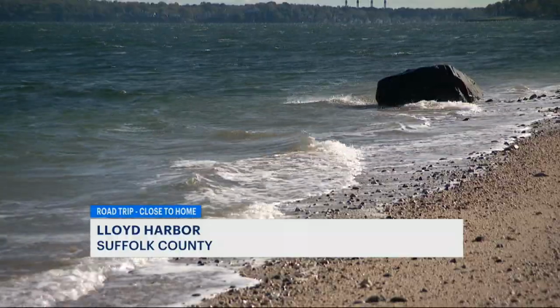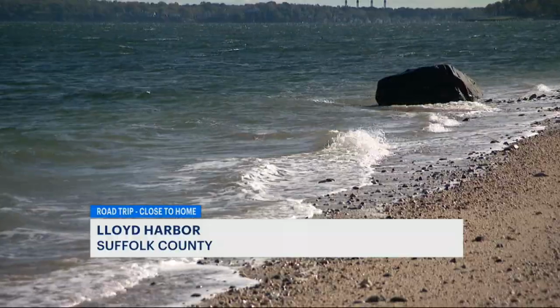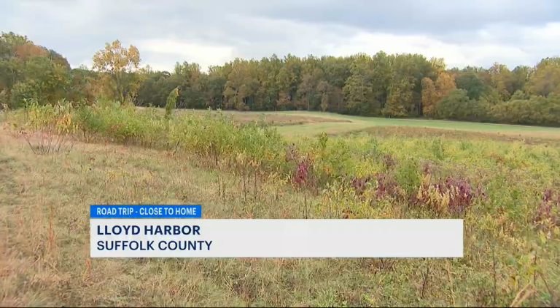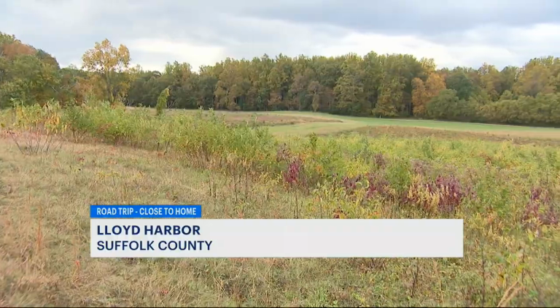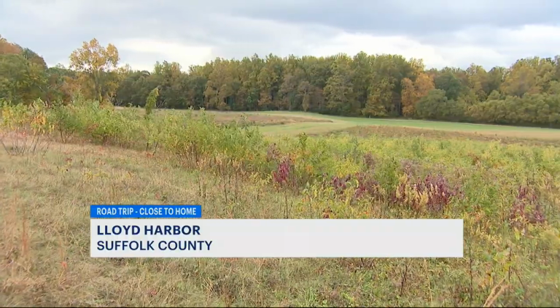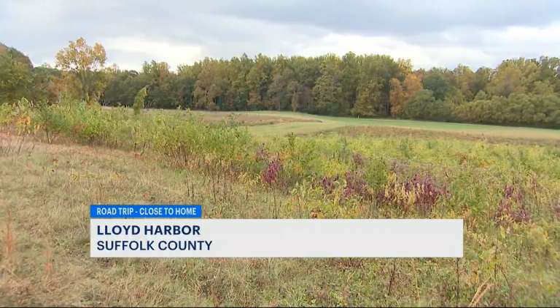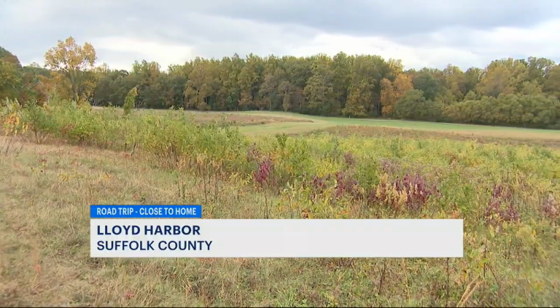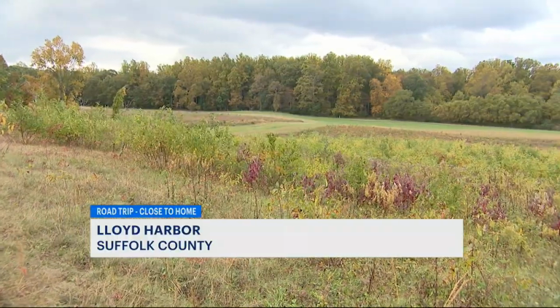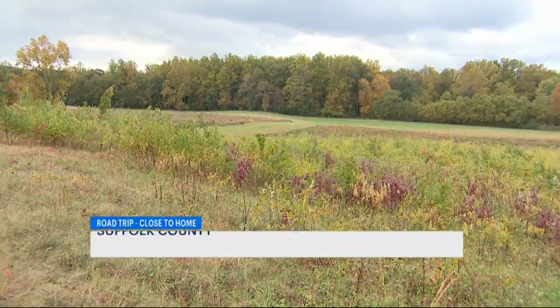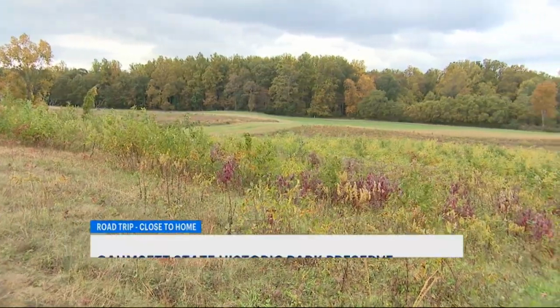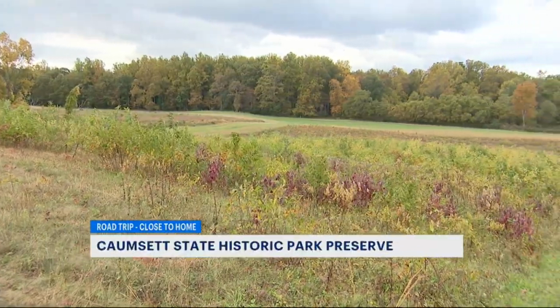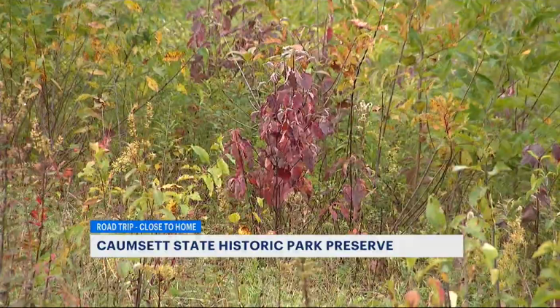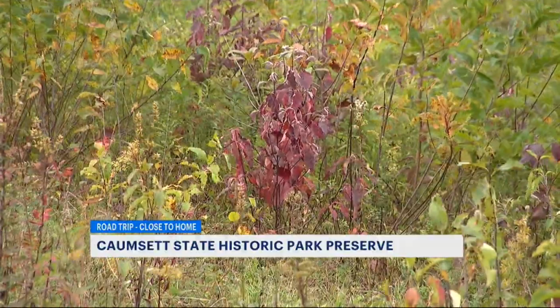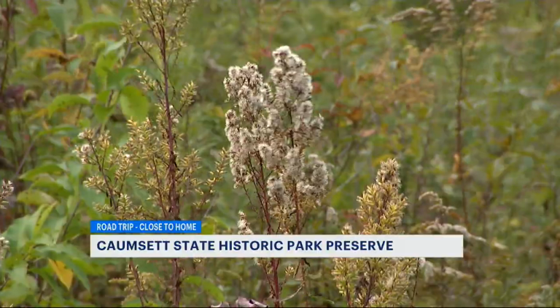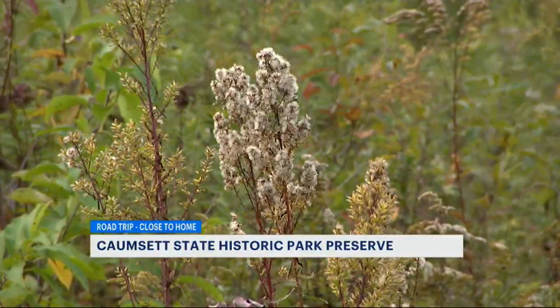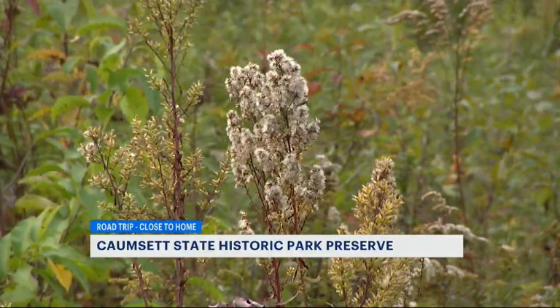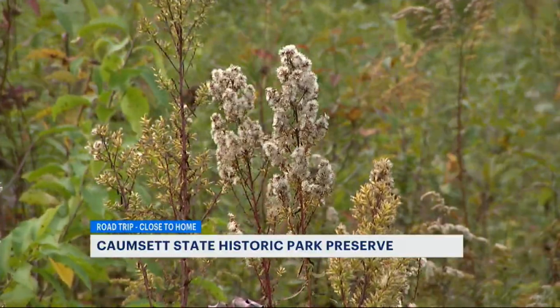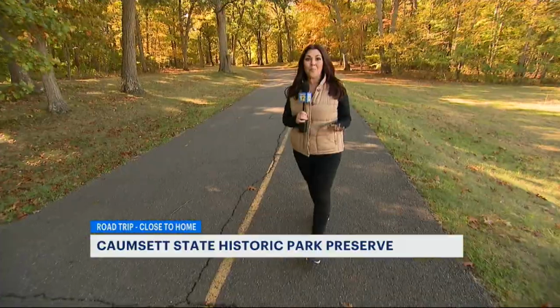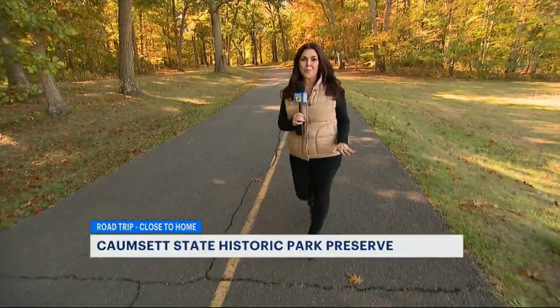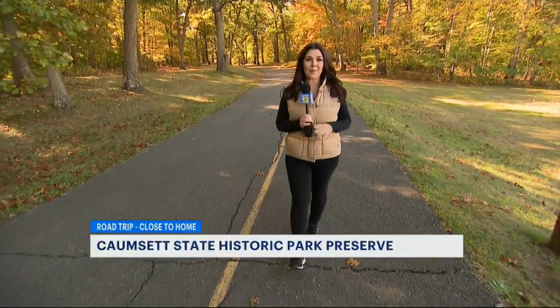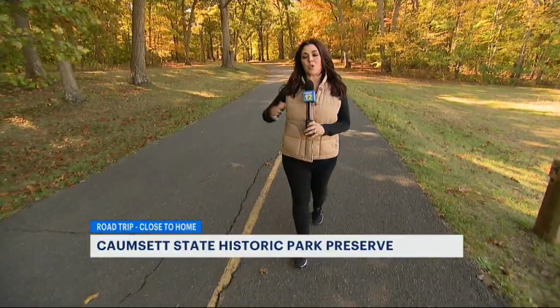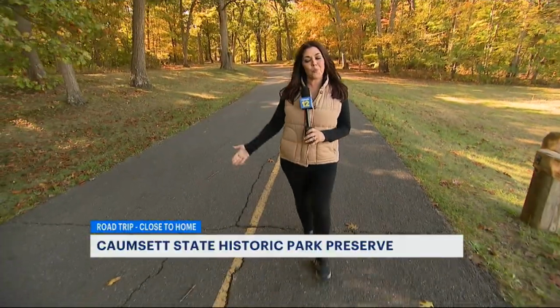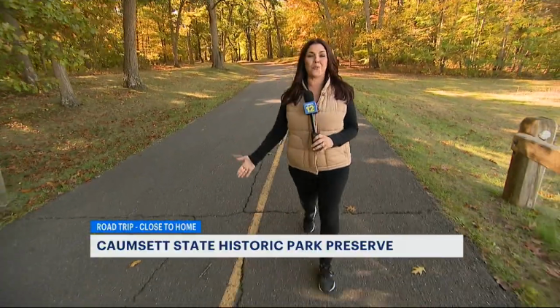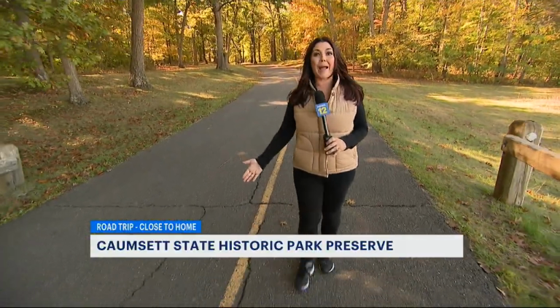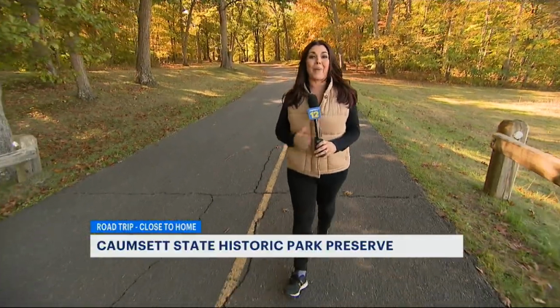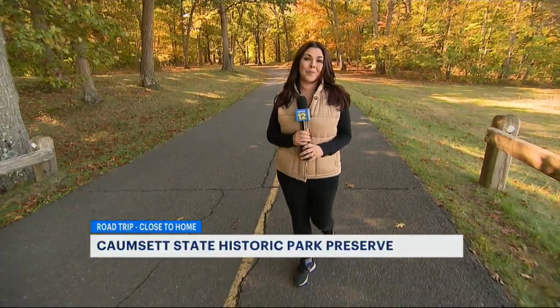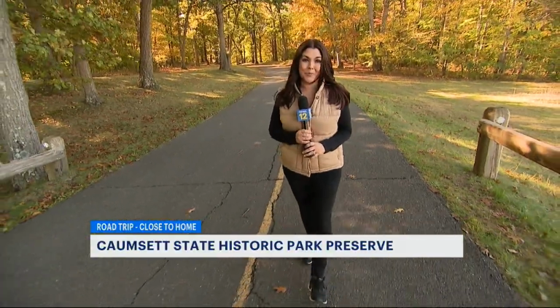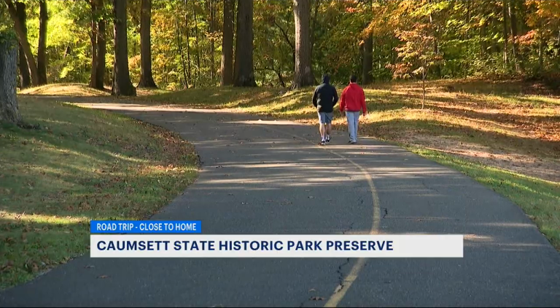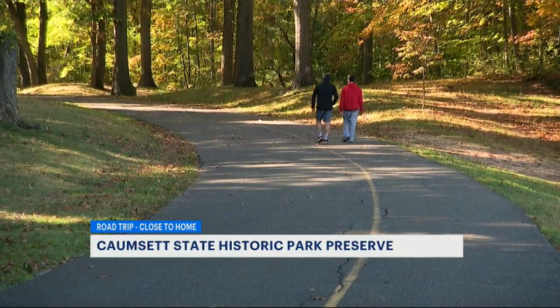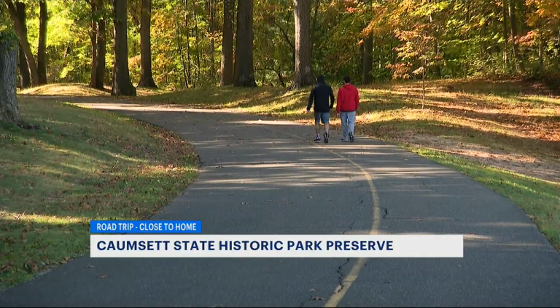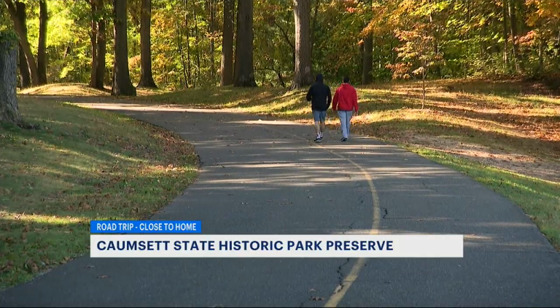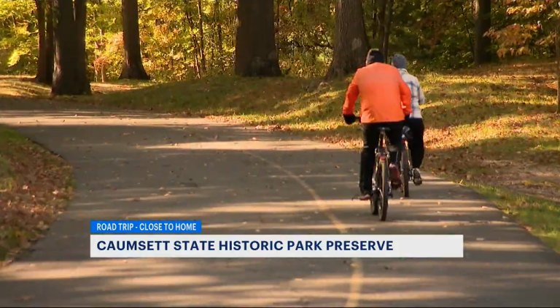The historic Lloyd Harbor Preserve is 1,600 acres with over 20 miles of trails. The most popular is the 2.4-mile paved loop — it's easy to hike or bike.